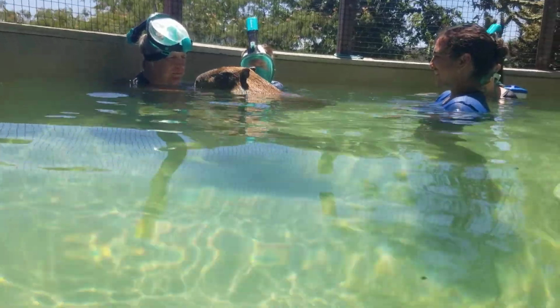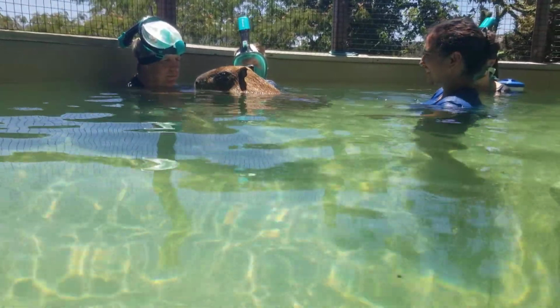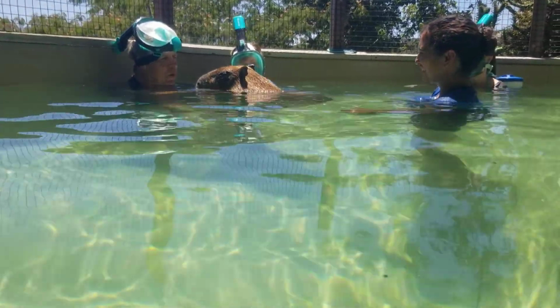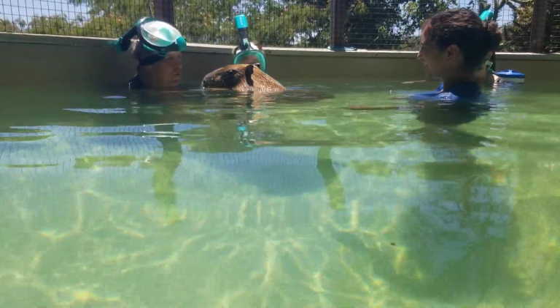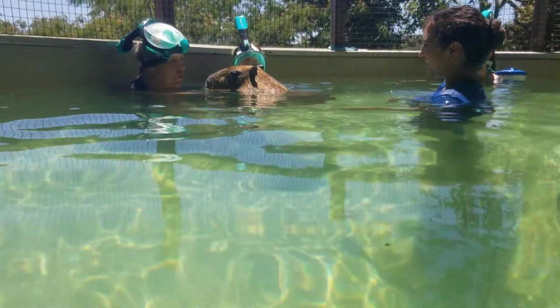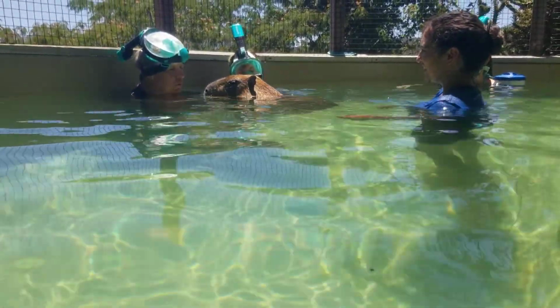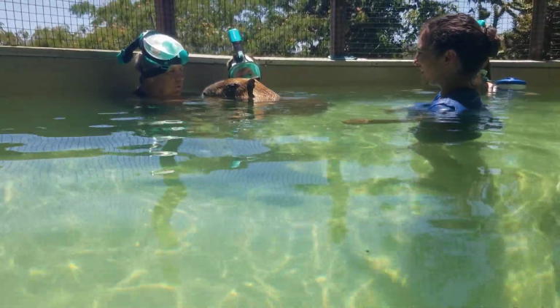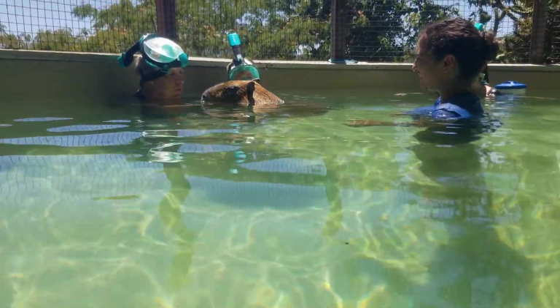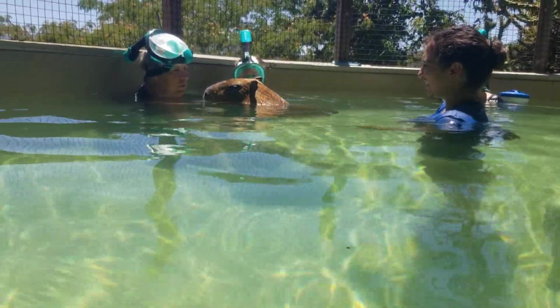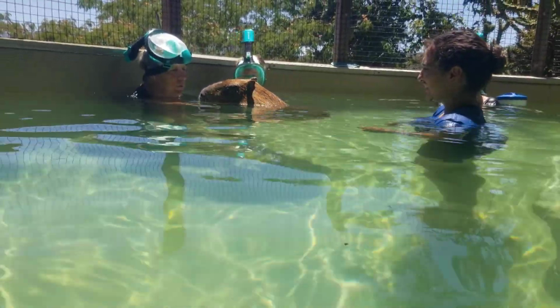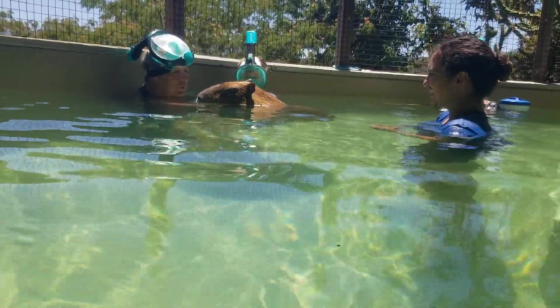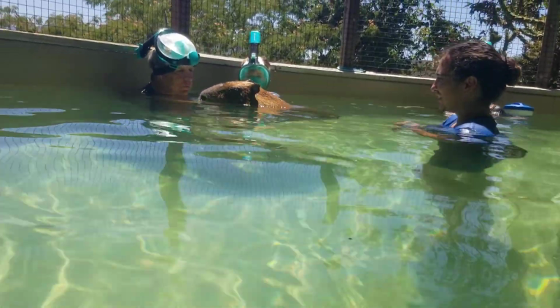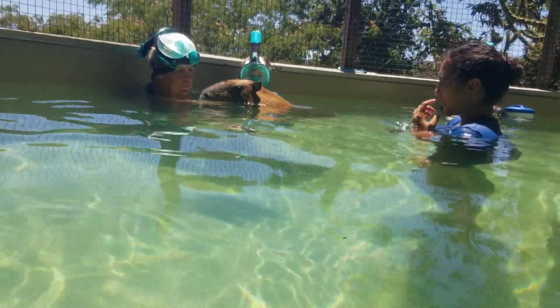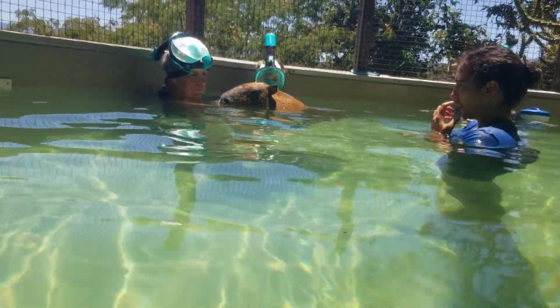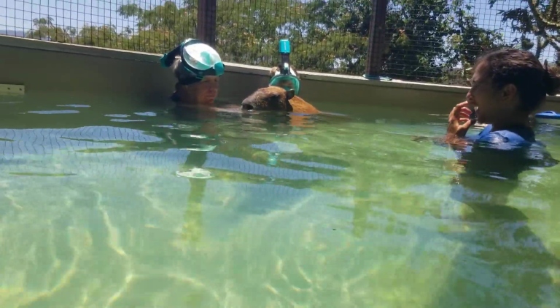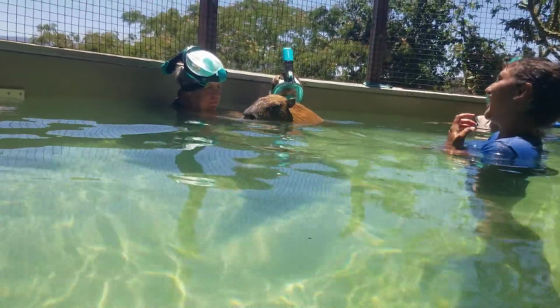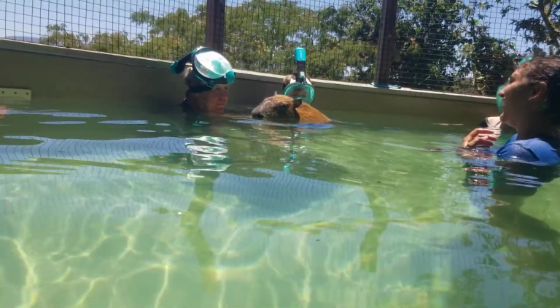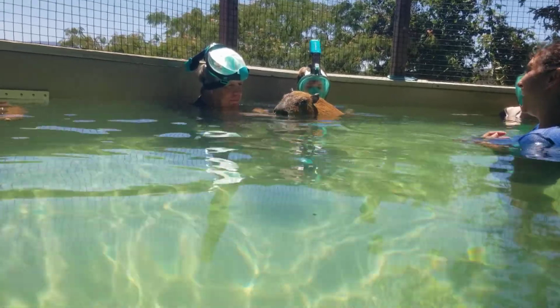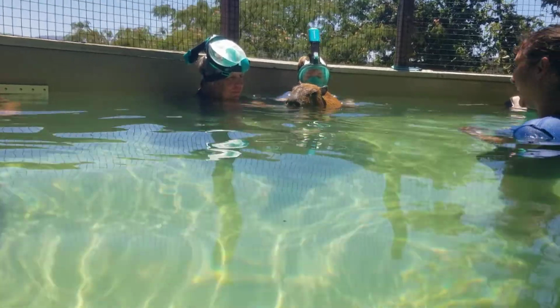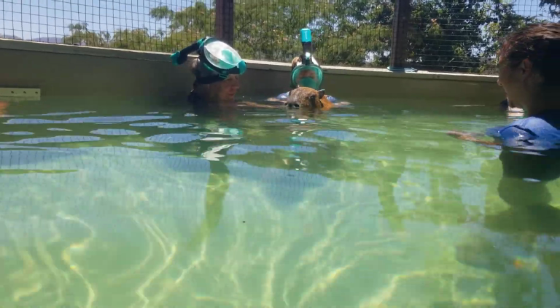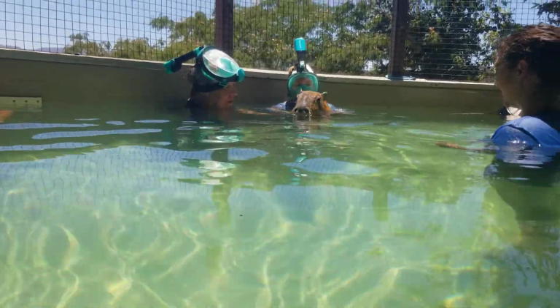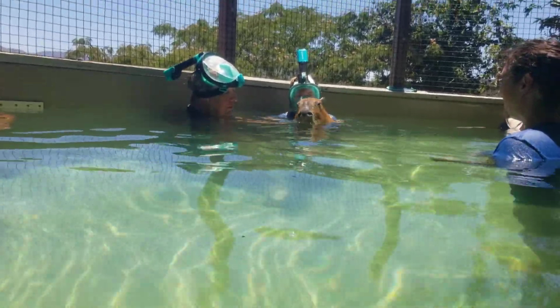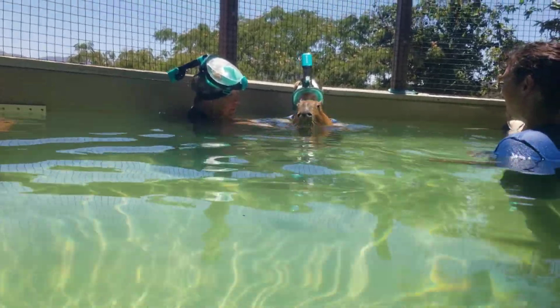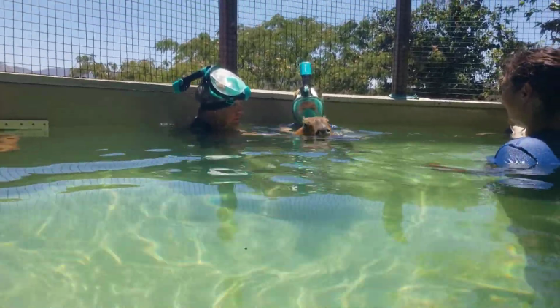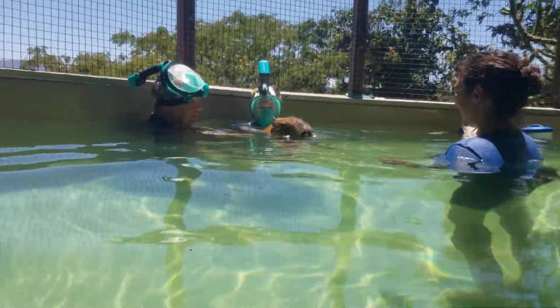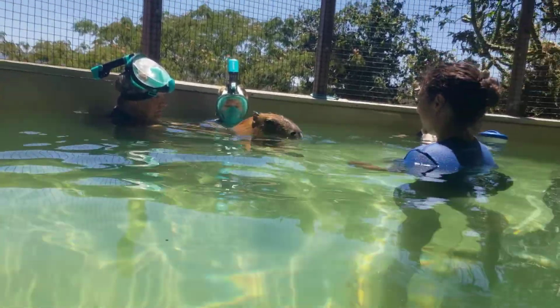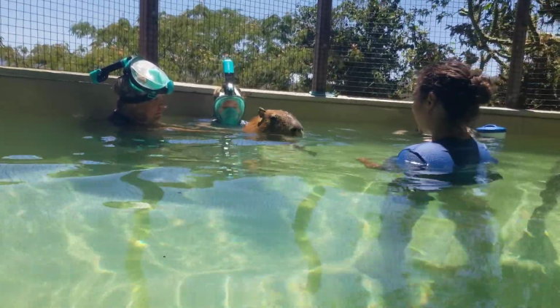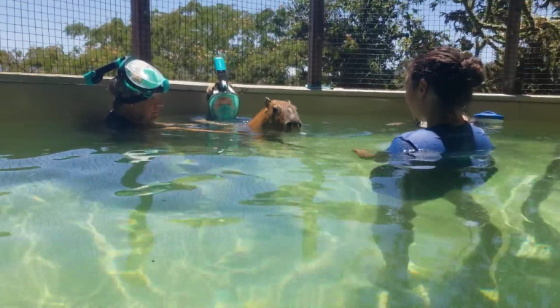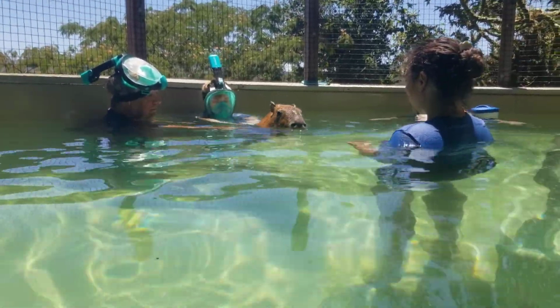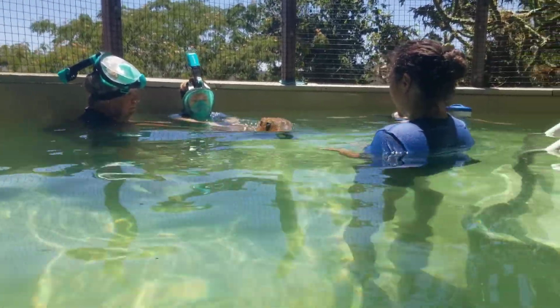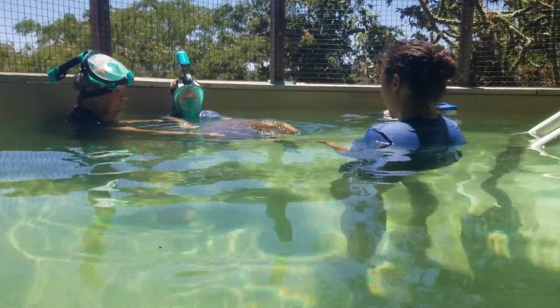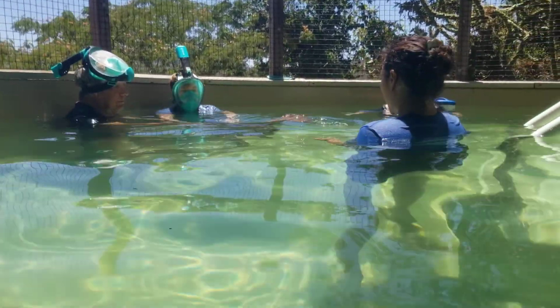Is it like Disneyland where they wiggle their ears and charge at the boat? That's true of hippos, not capybaras.